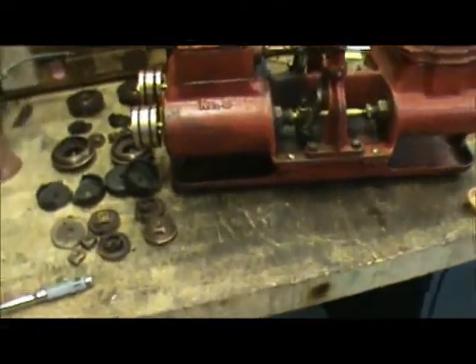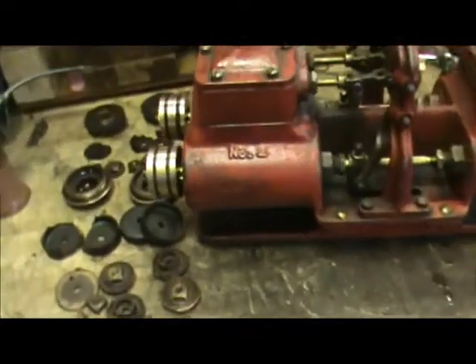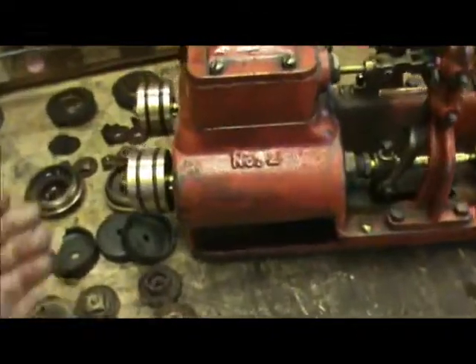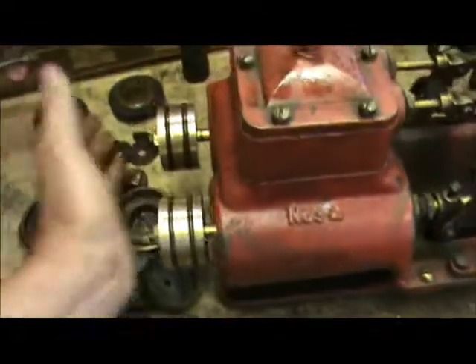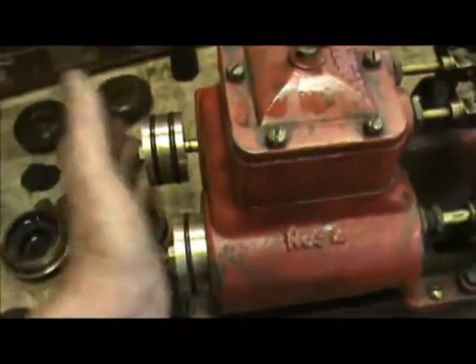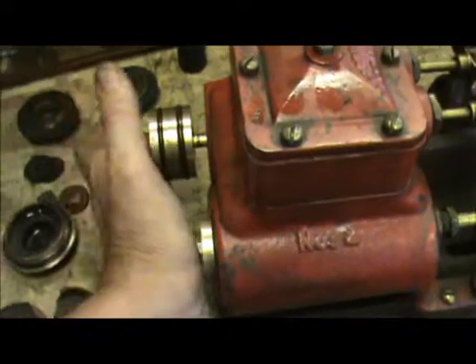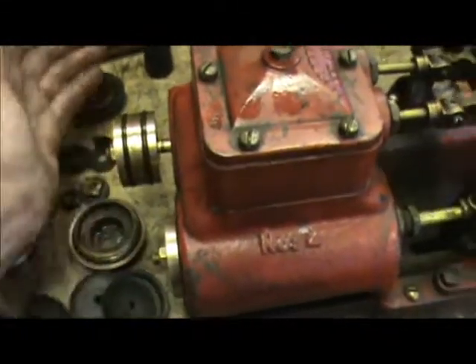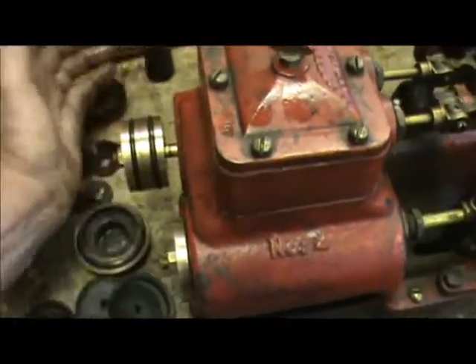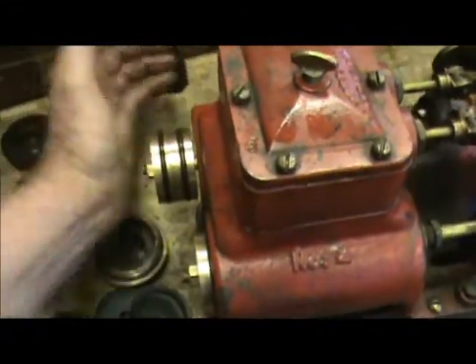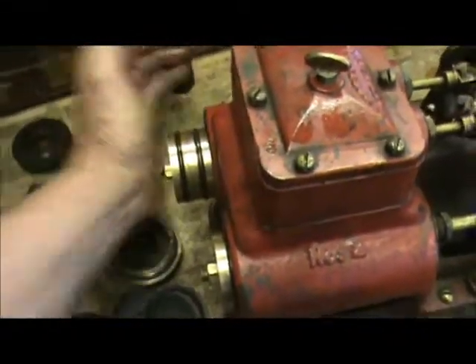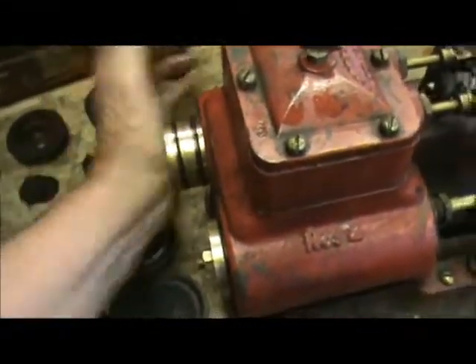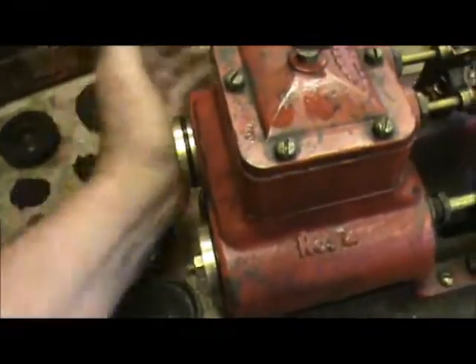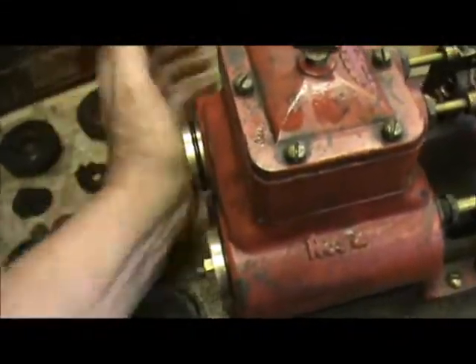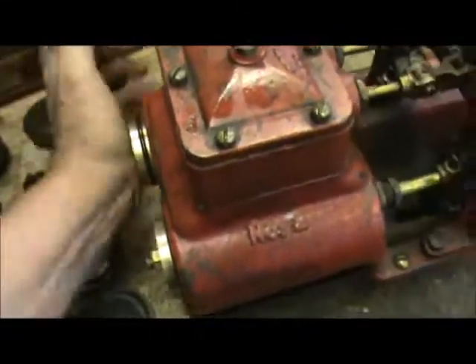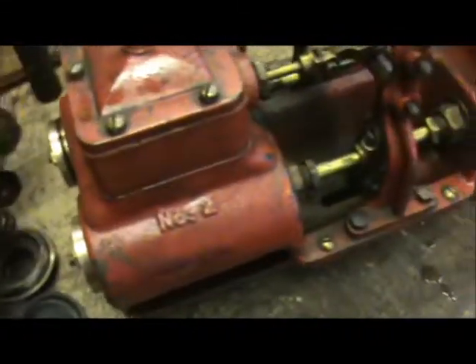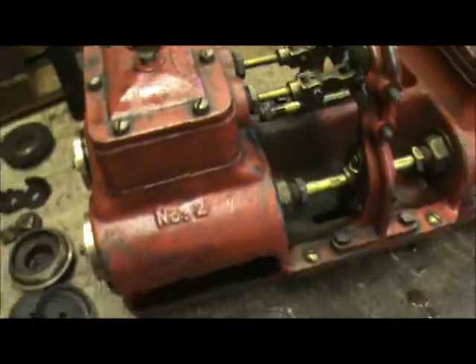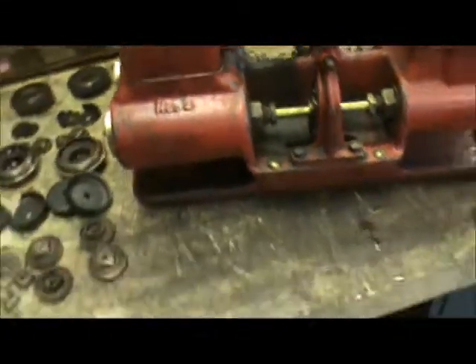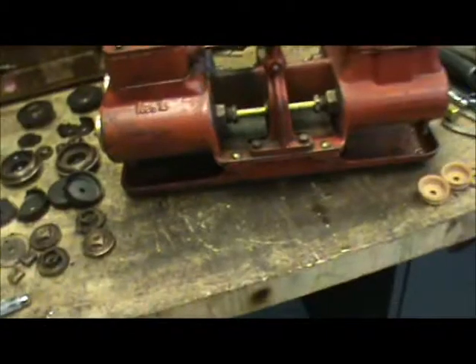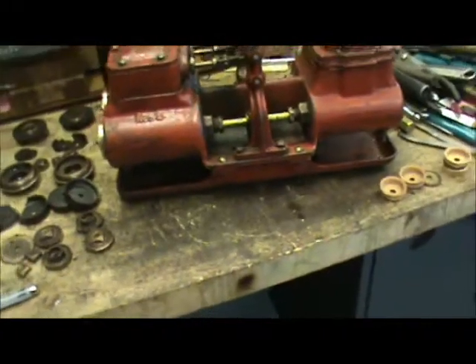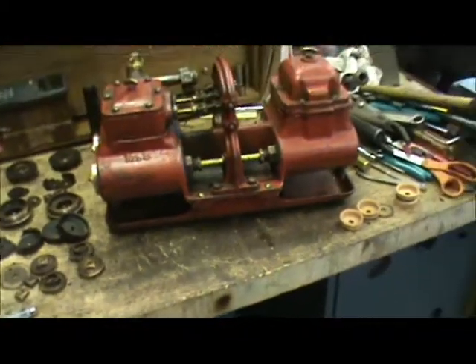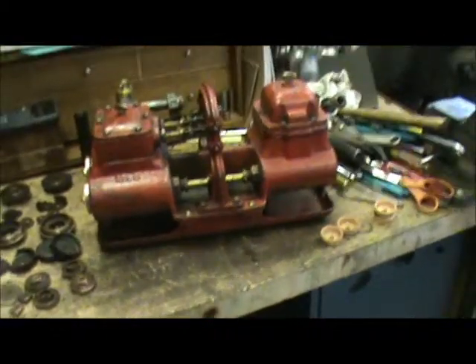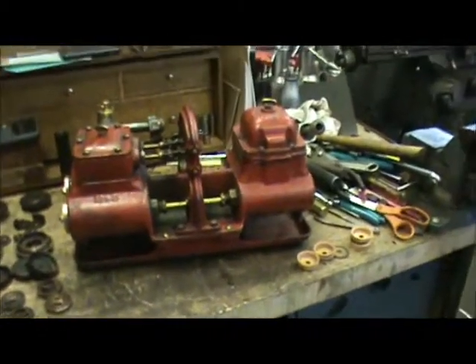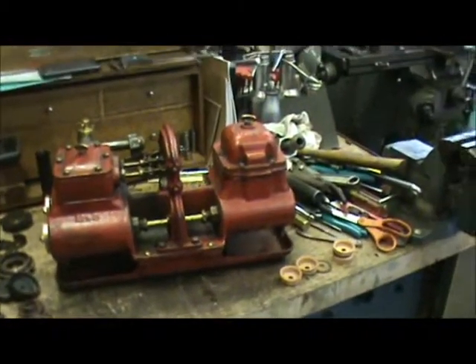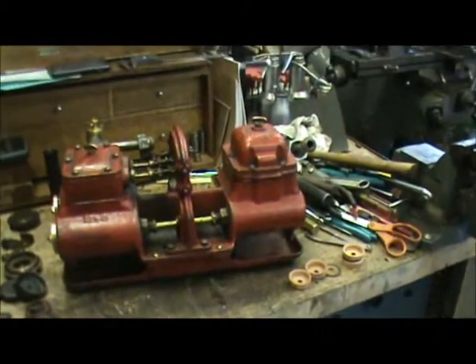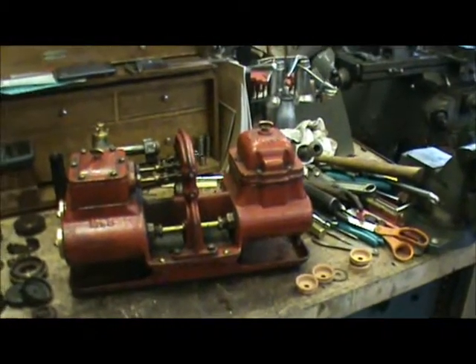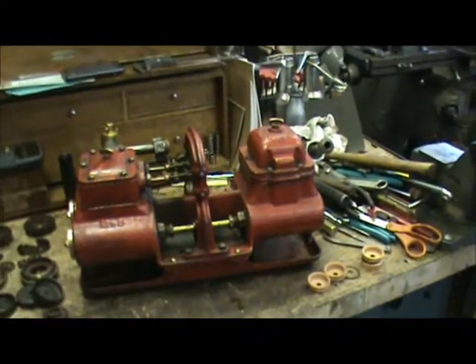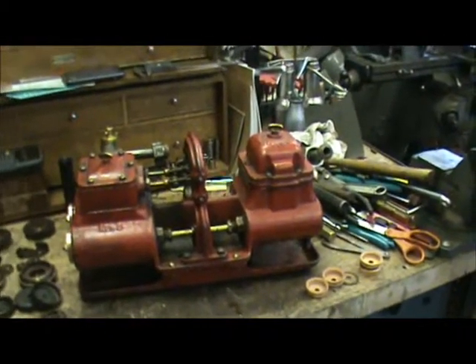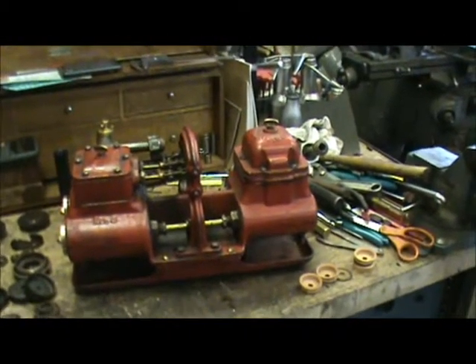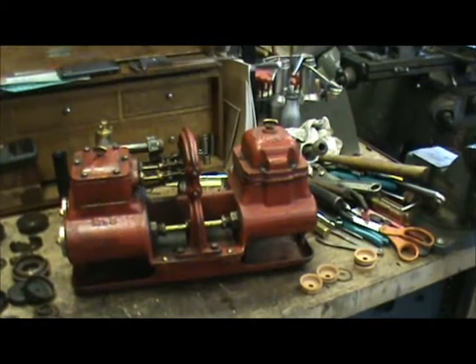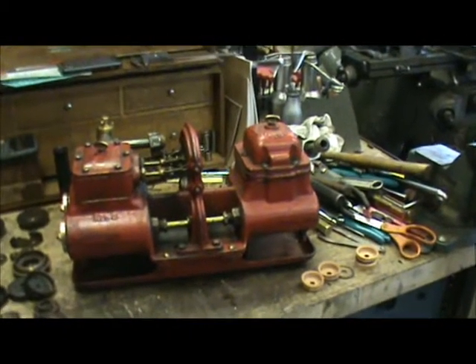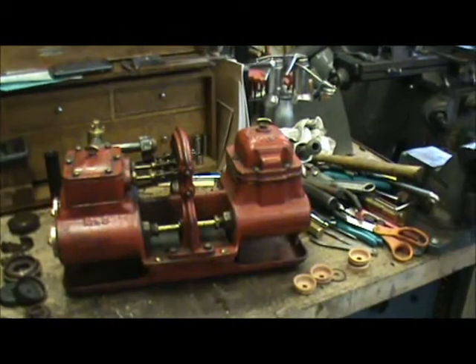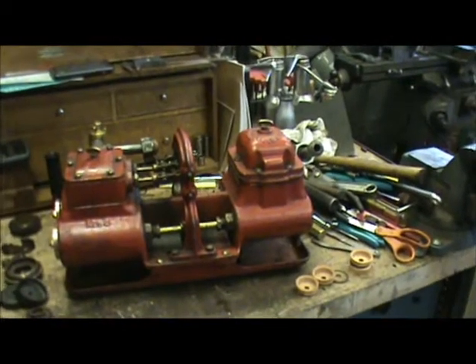It'll just fit in here like this, so we'll see if it works. I'll give it a test here maybe today or tomorrow.